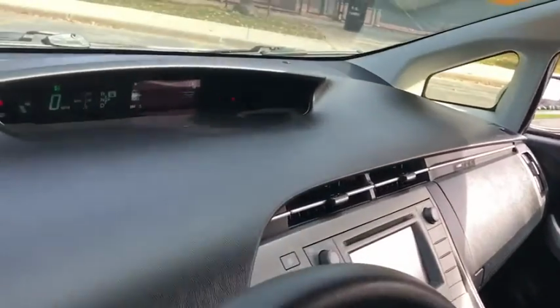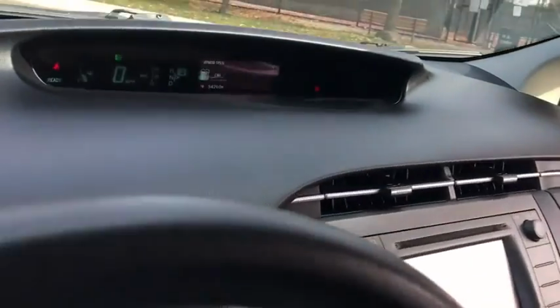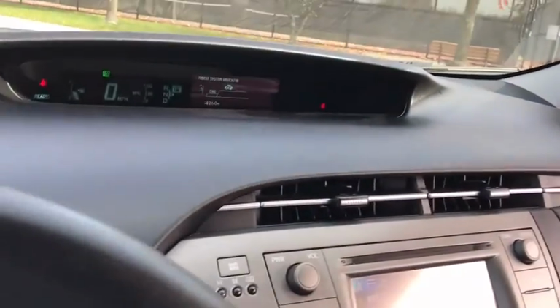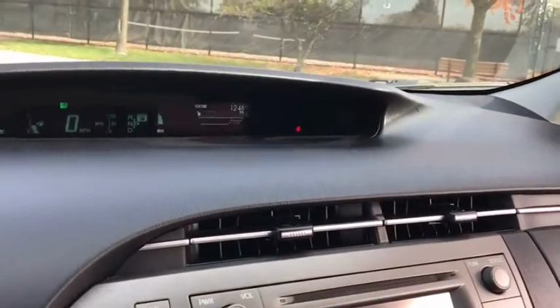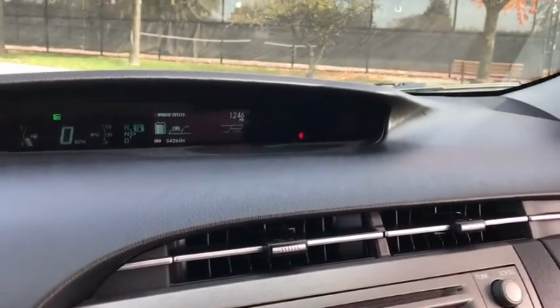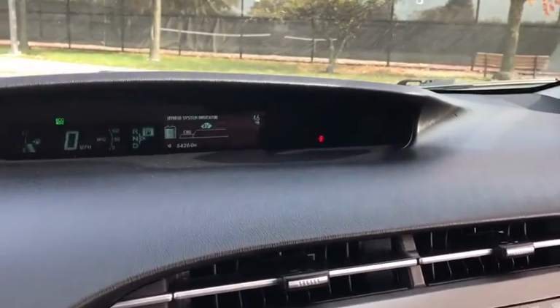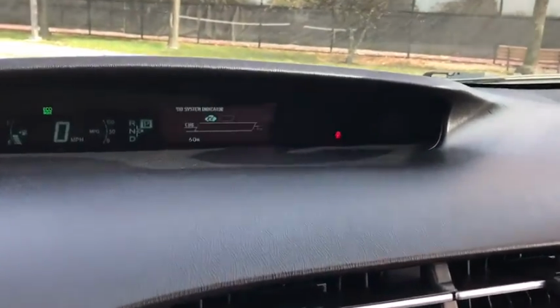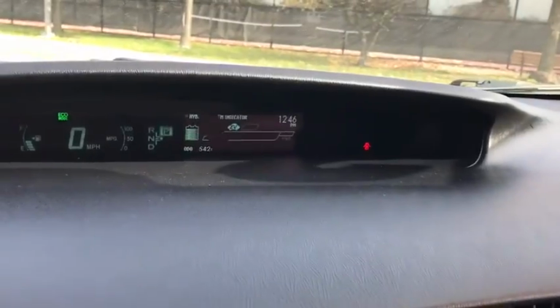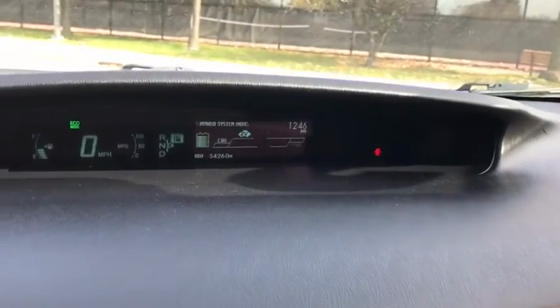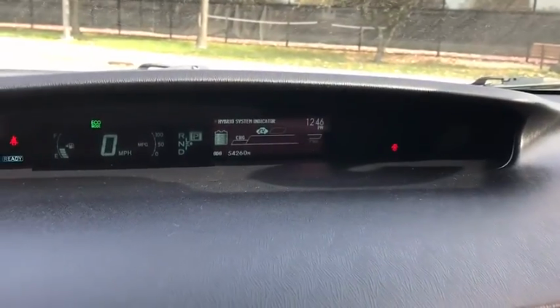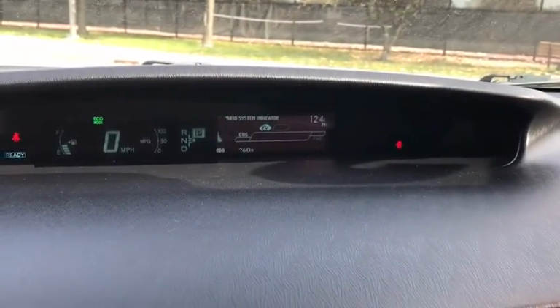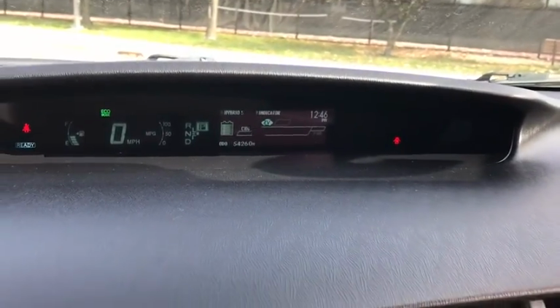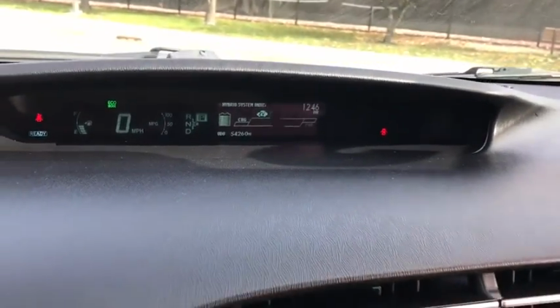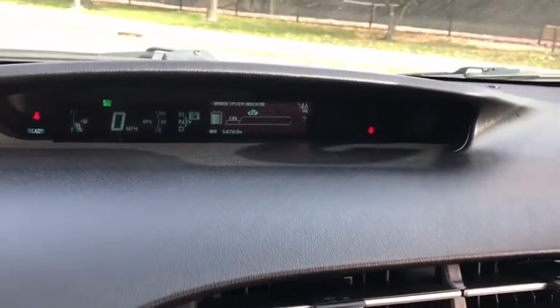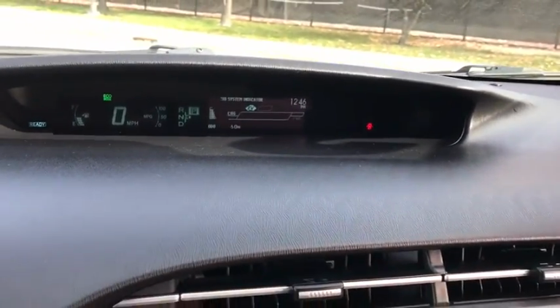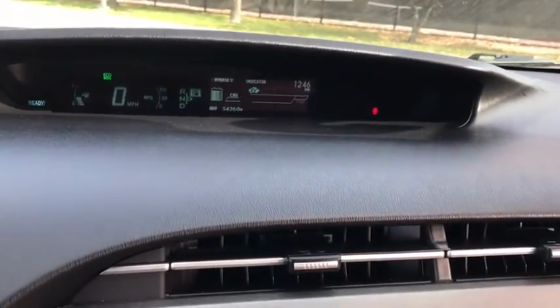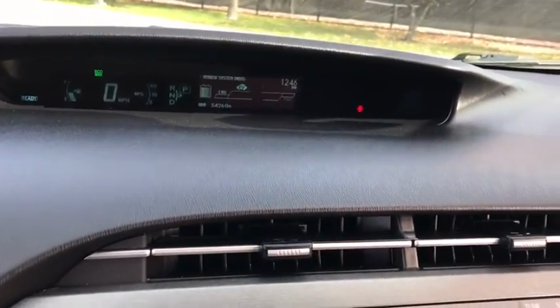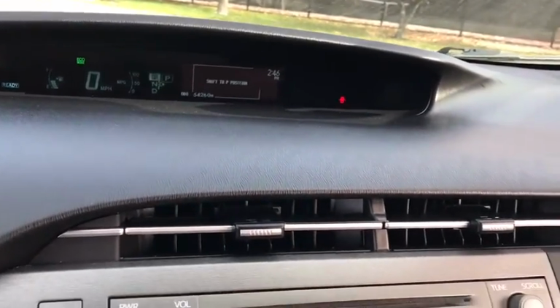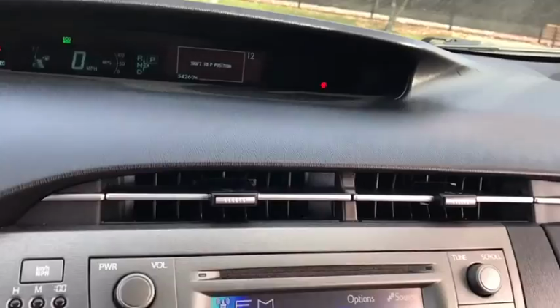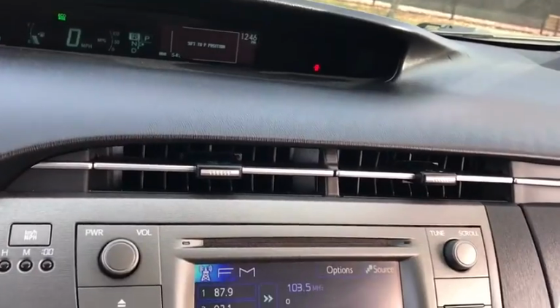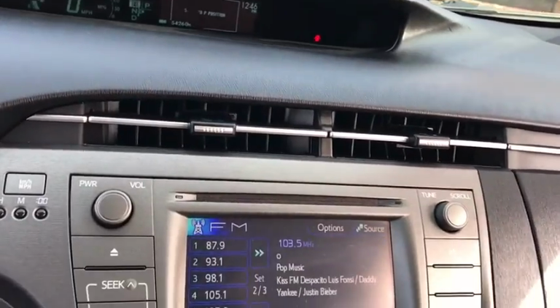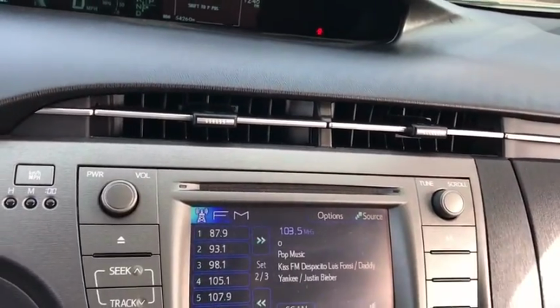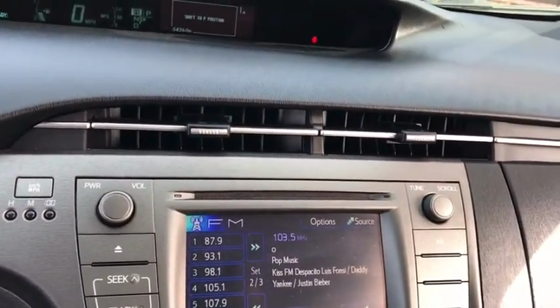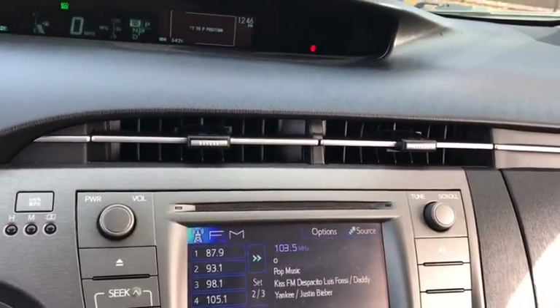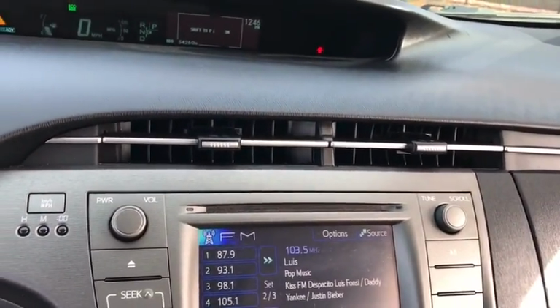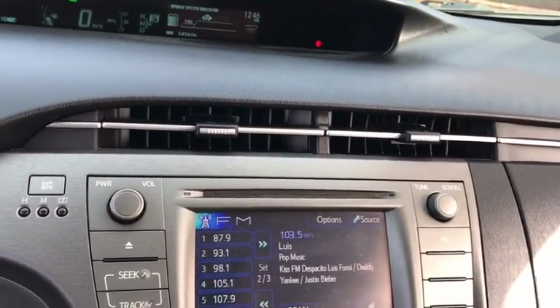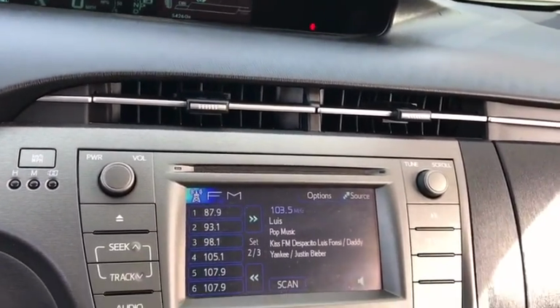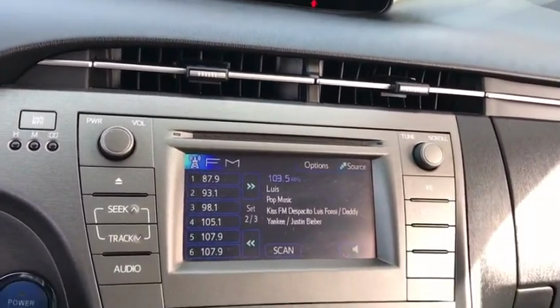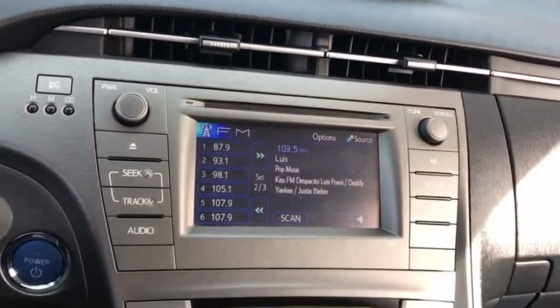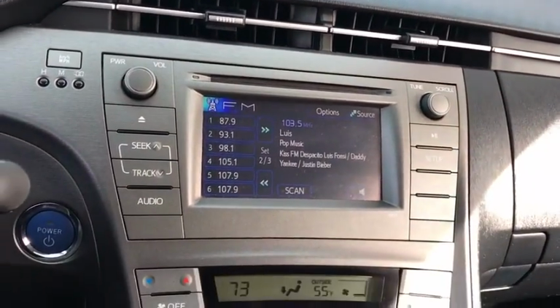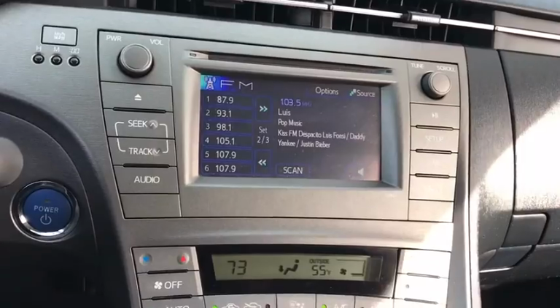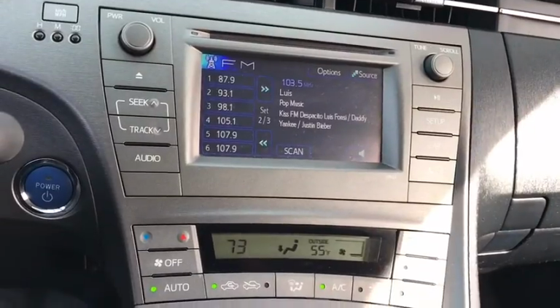Stability control, anti-lock braking system, traction control, steering wheel audio controls, keyless entry, Bluetooth, adjustable steering wheel, power steering, aluminum wheels, cruise control, keyless start, four-wheel disc brakes.